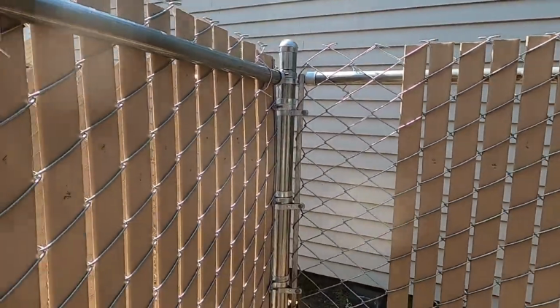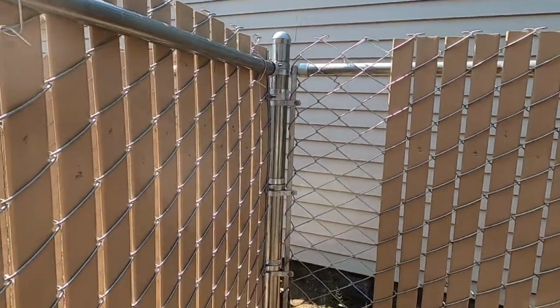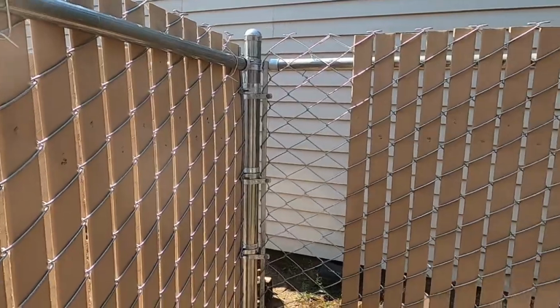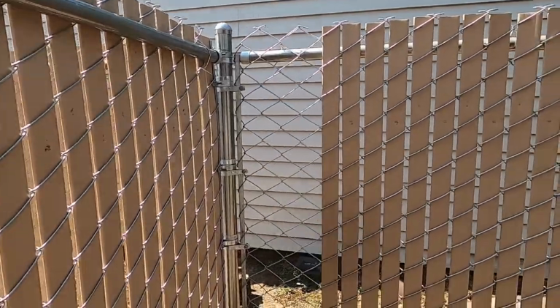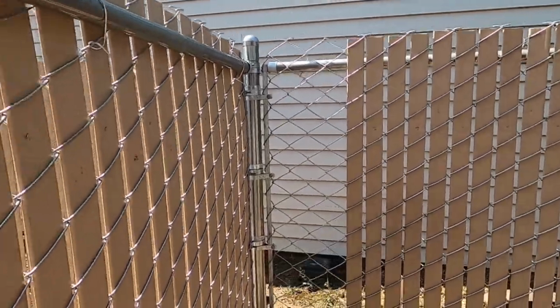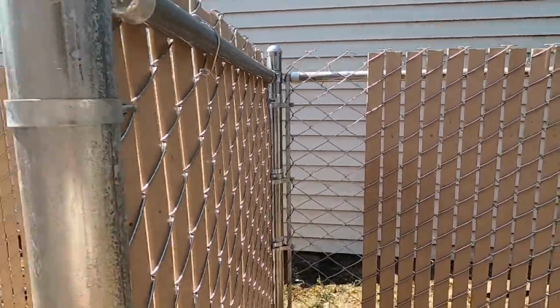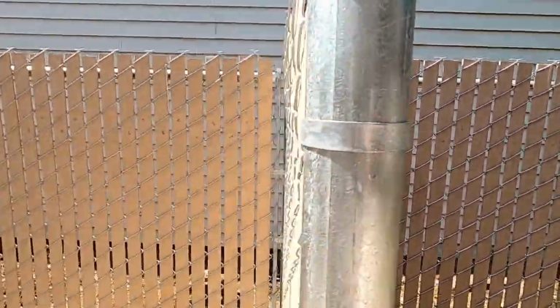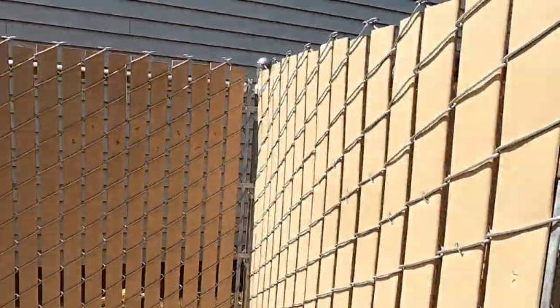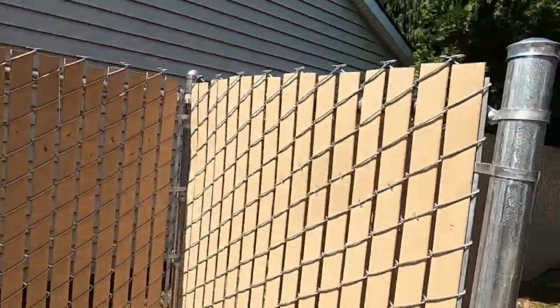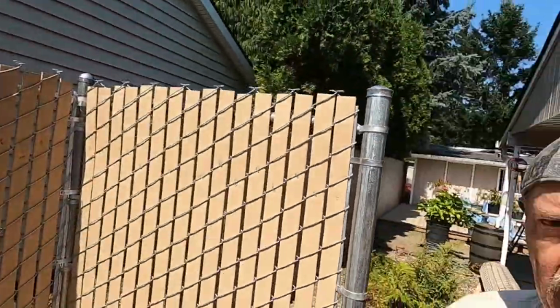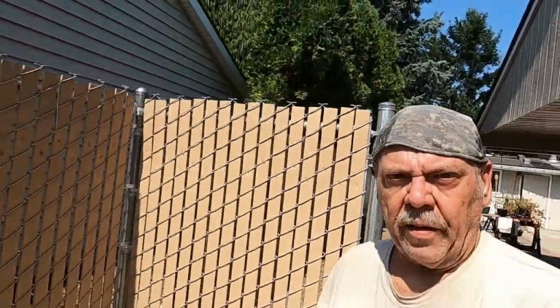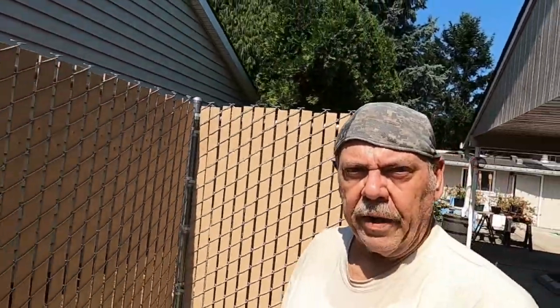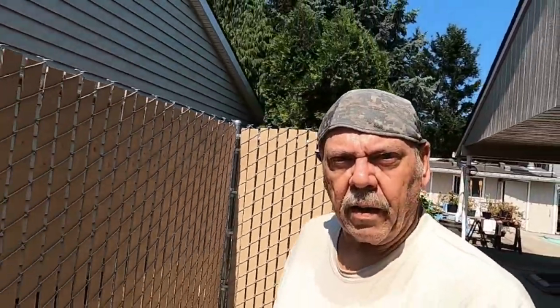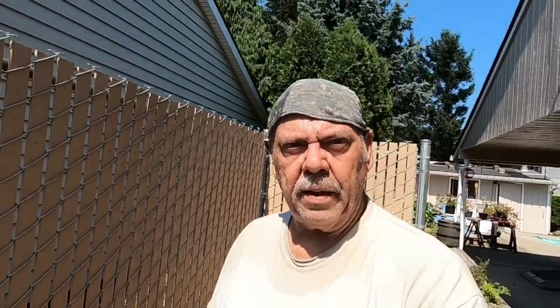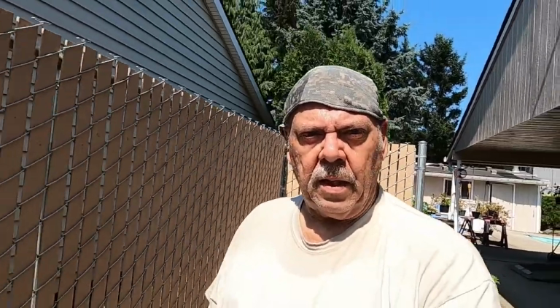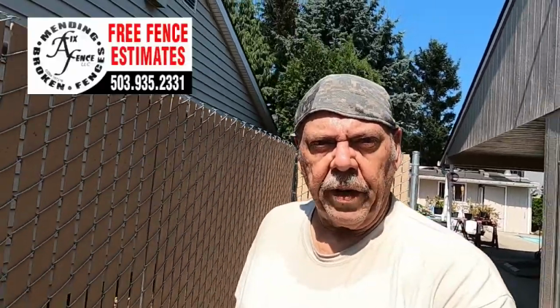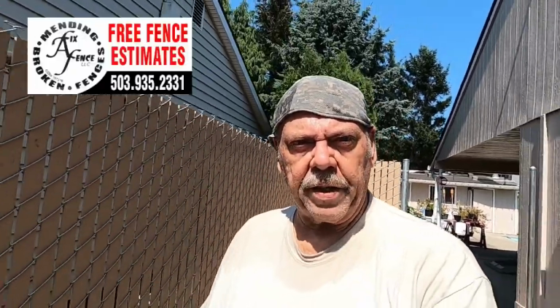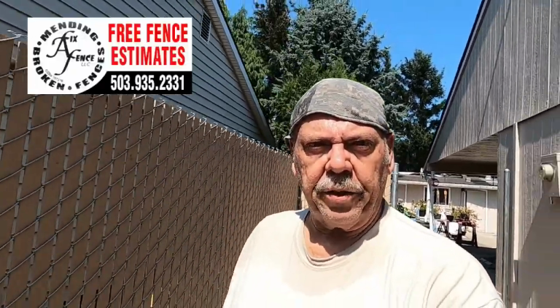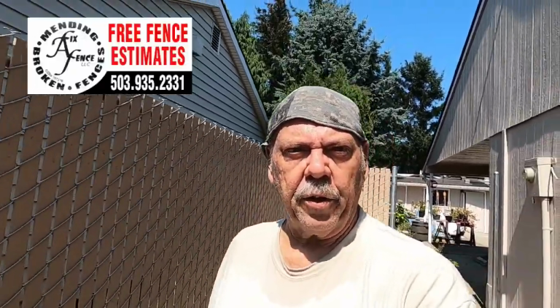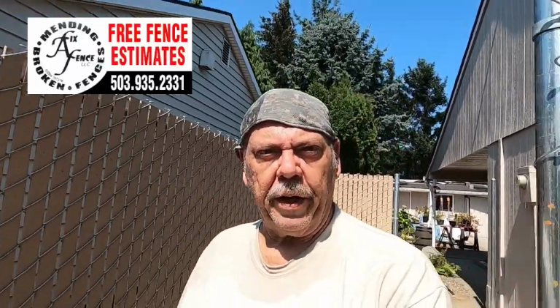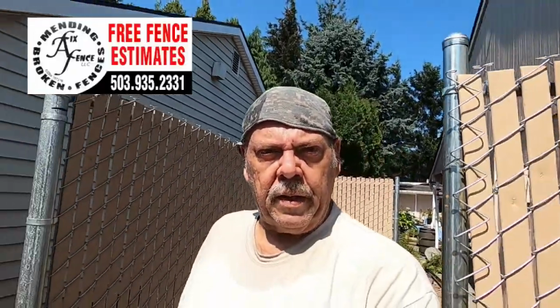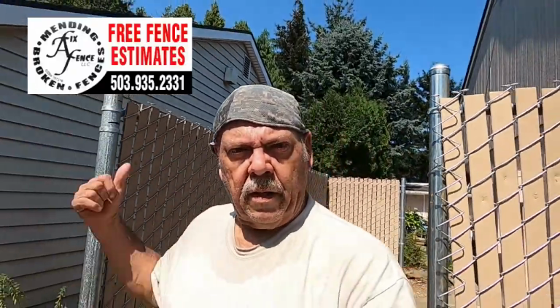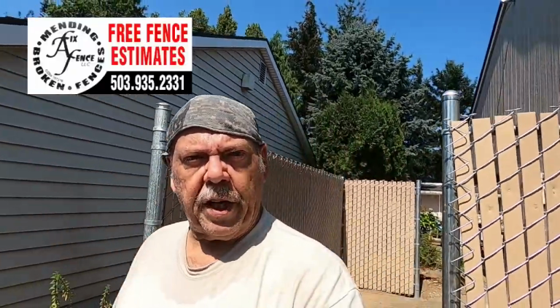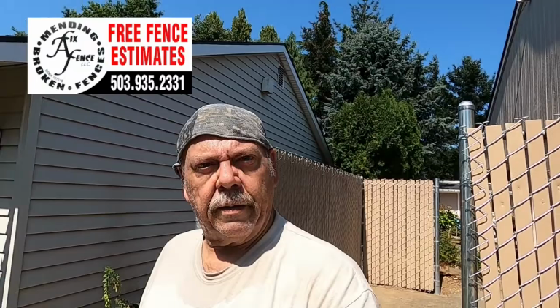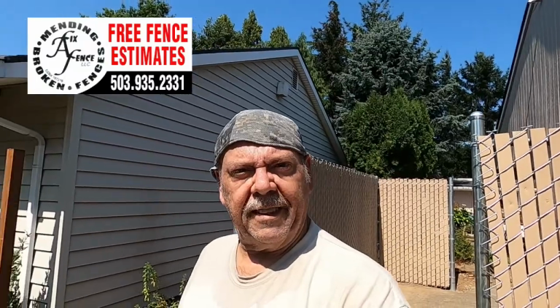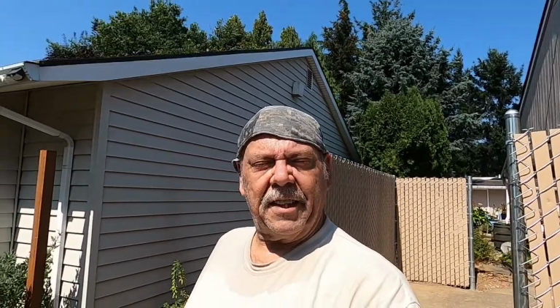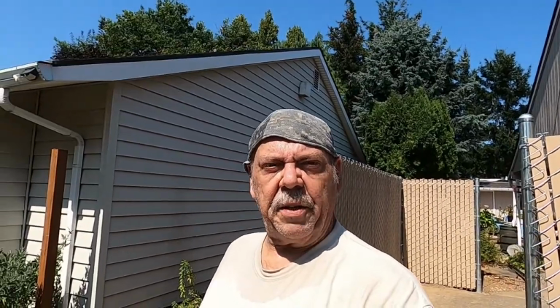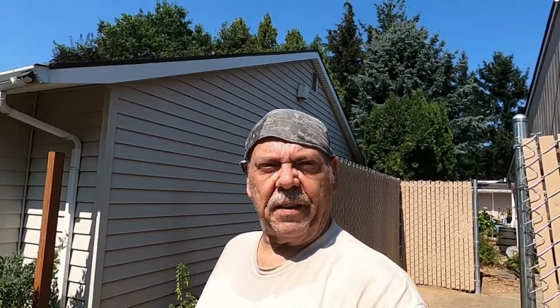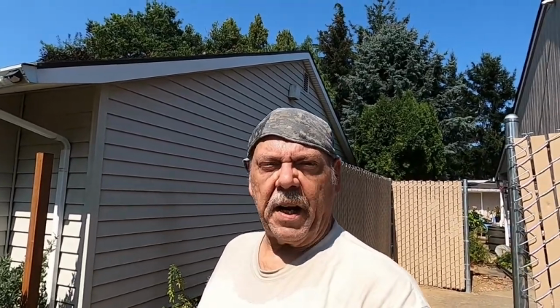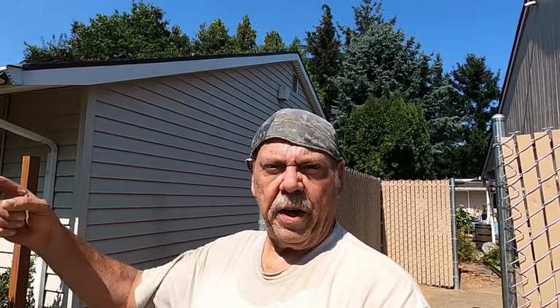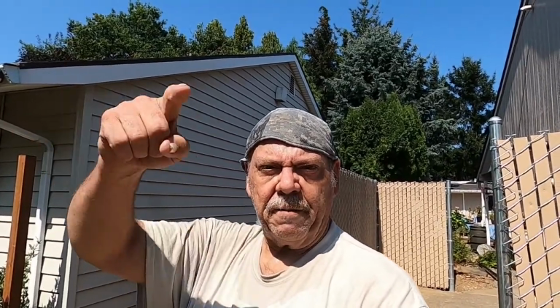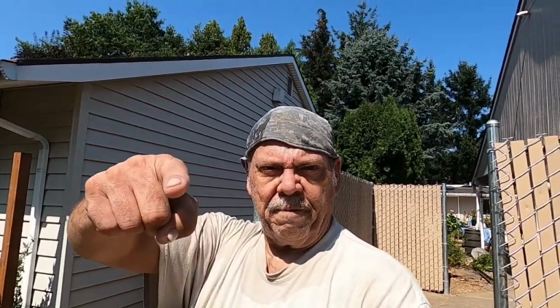Like I said, we still got to put some slats in here — we're just finishing up. But there you have it. Showing you how to do a three-way for some chain link. Keep smiling and have a great day.